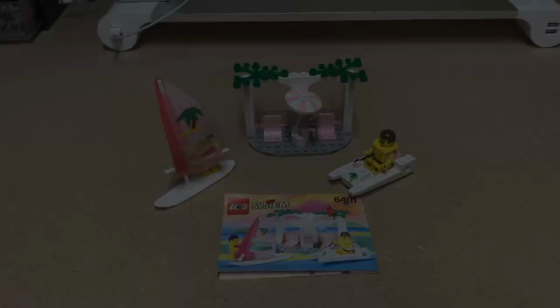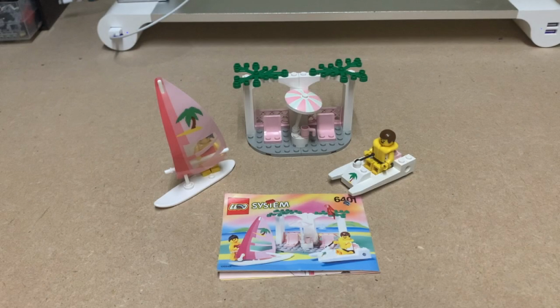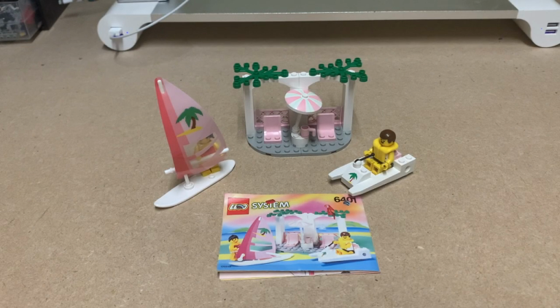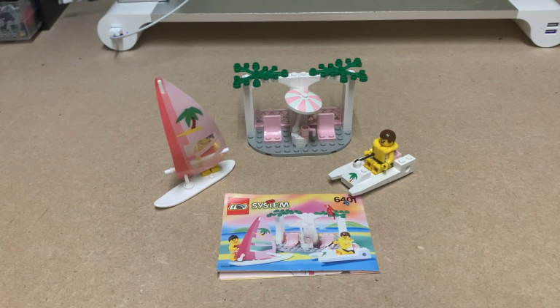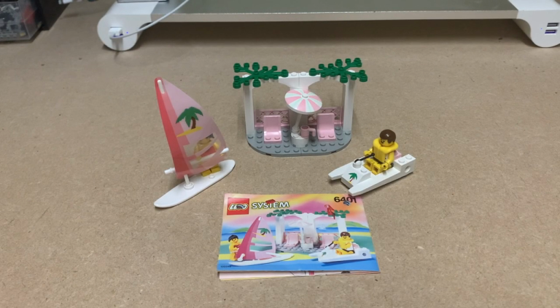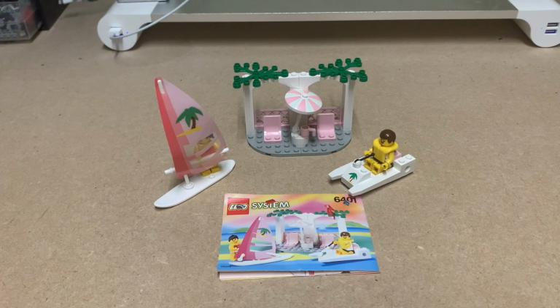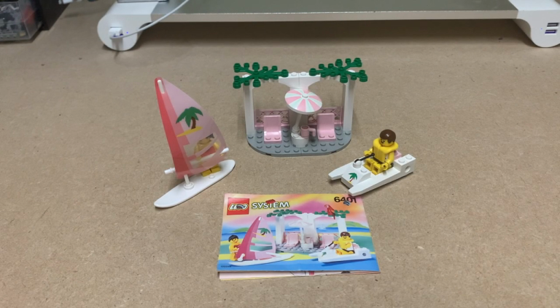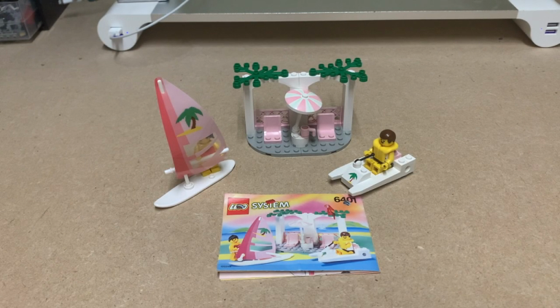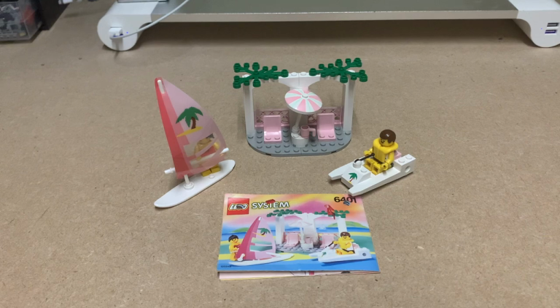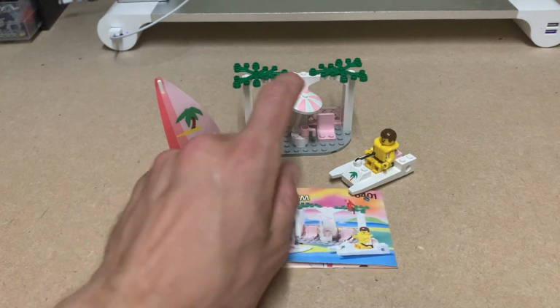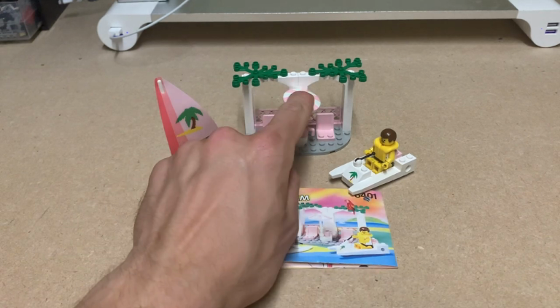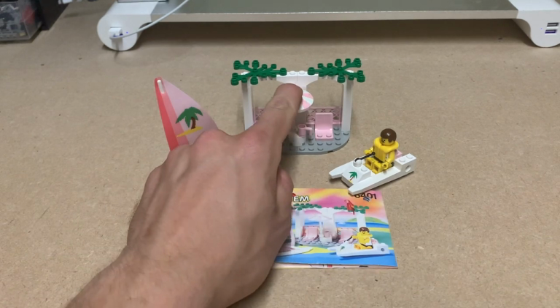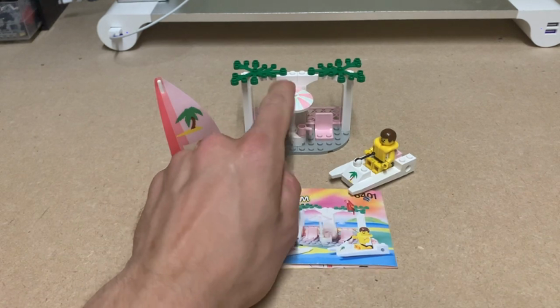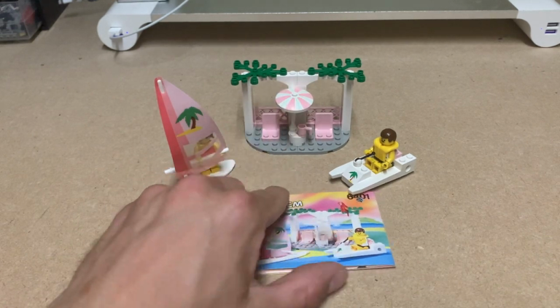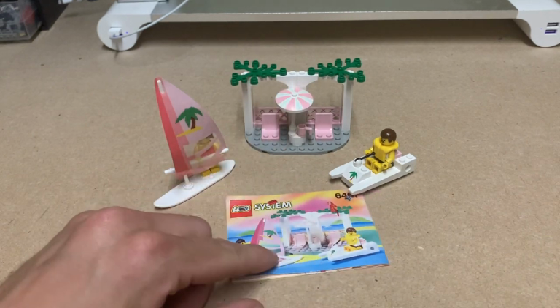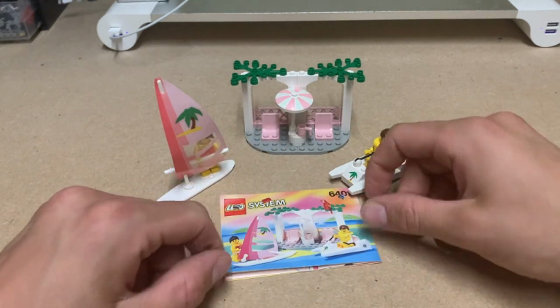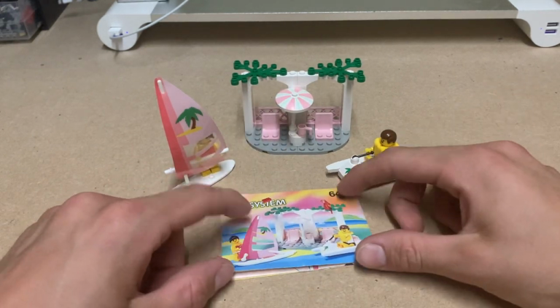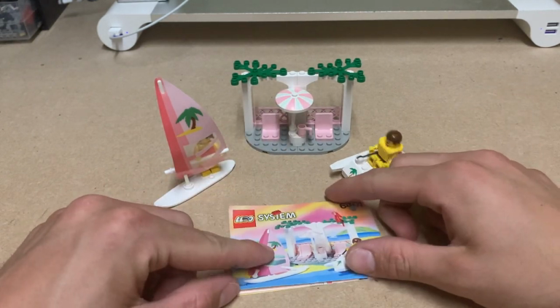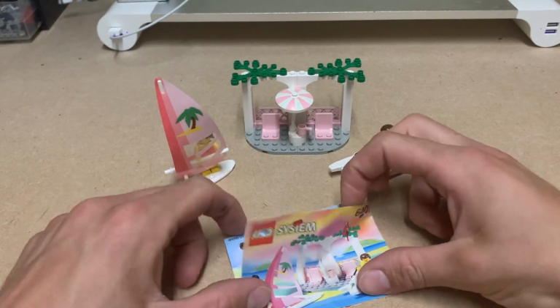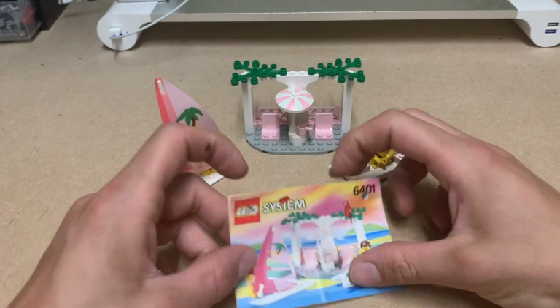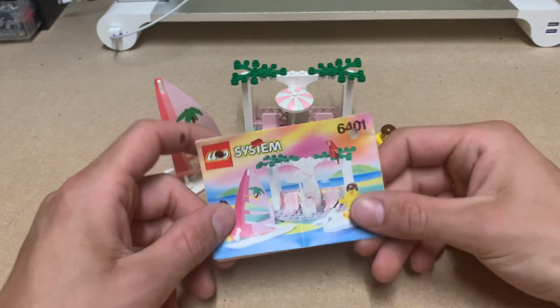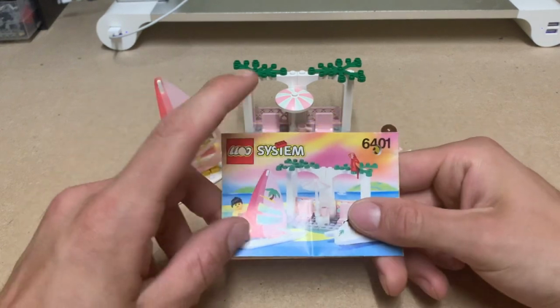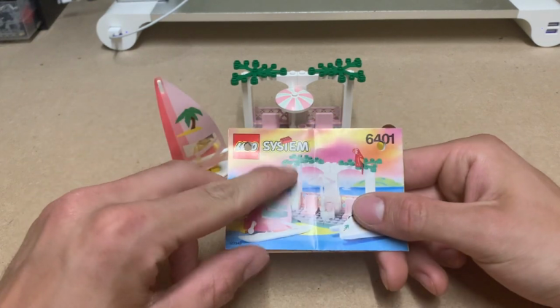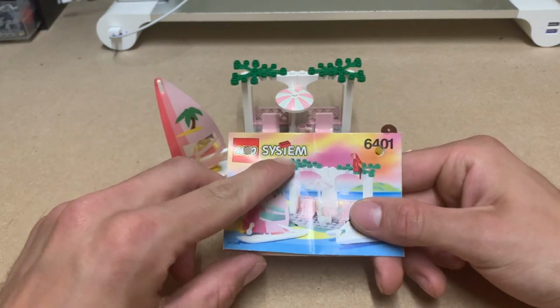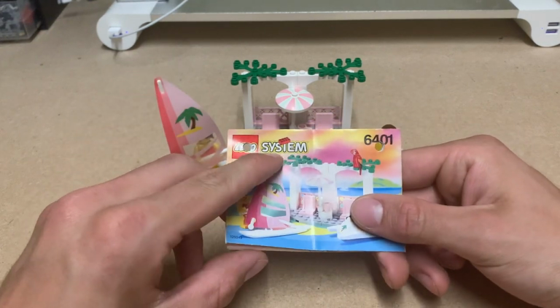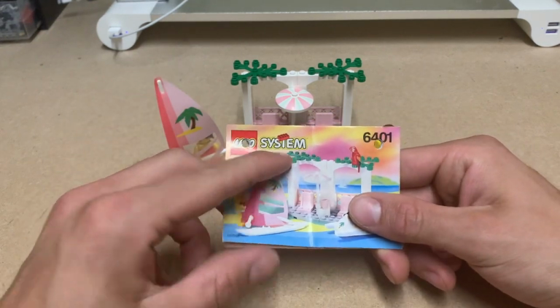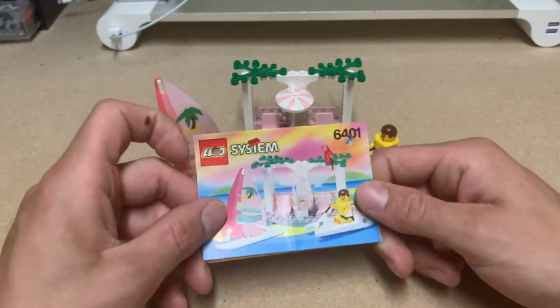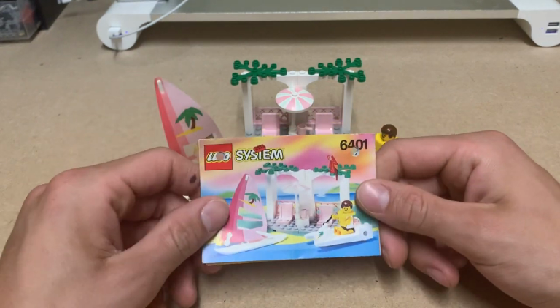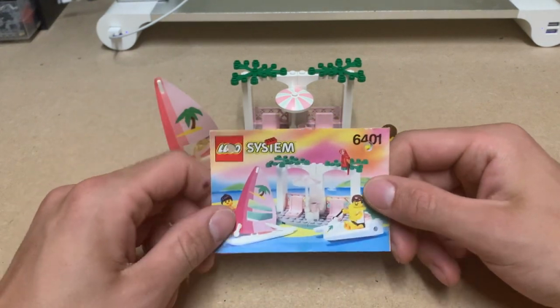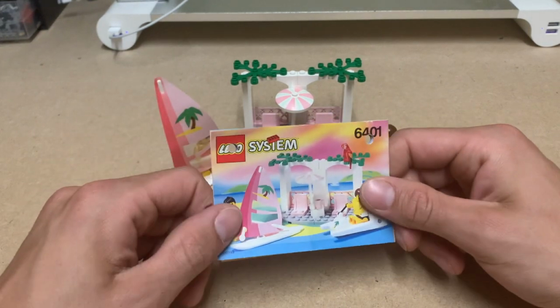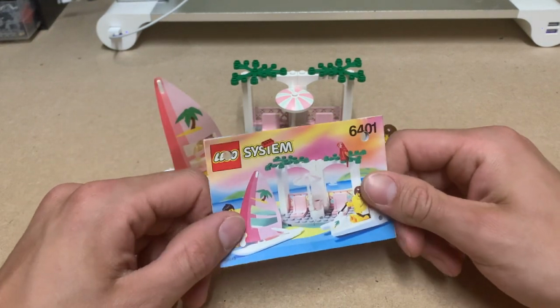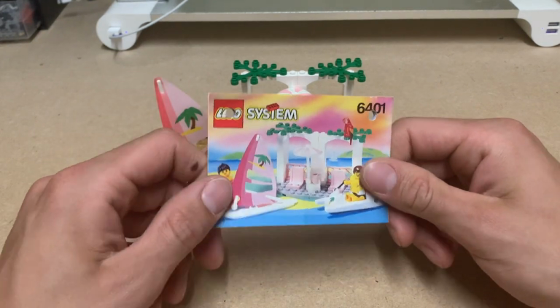What's up everybody, Brick Sanchez here with a small review of this small Lego Paradisa set. This is a Lego System set from back when it was still called System, from the Lego Paradisa theme.